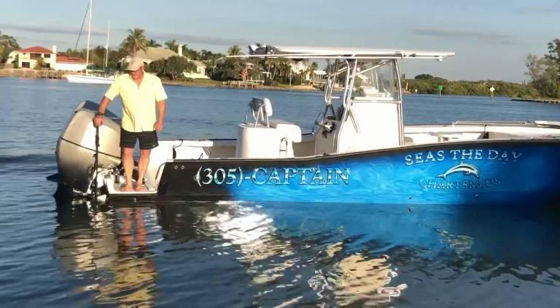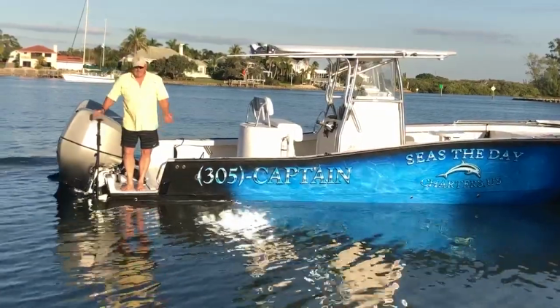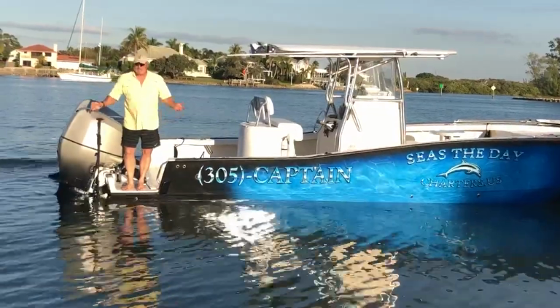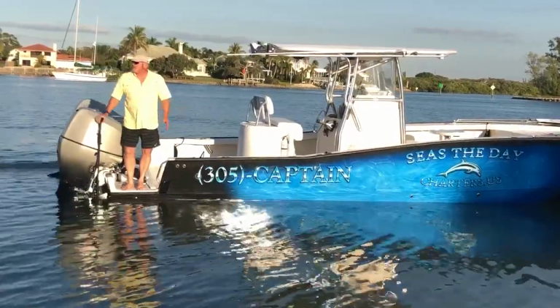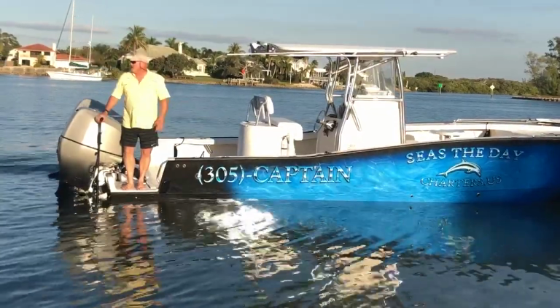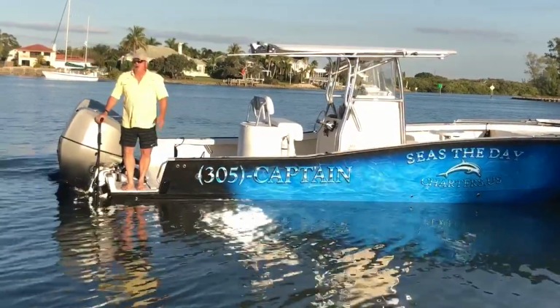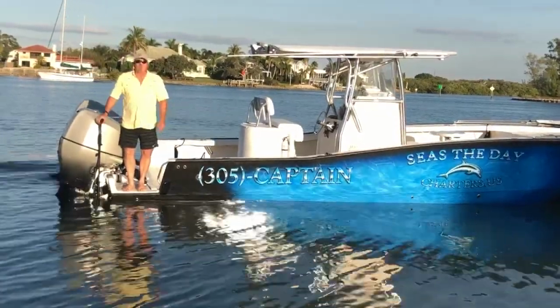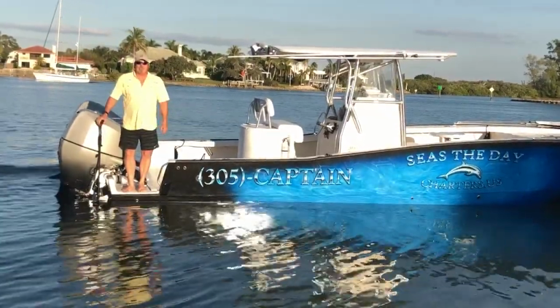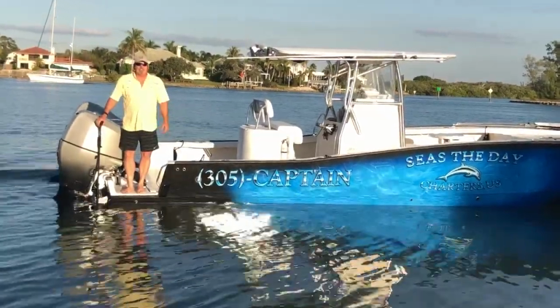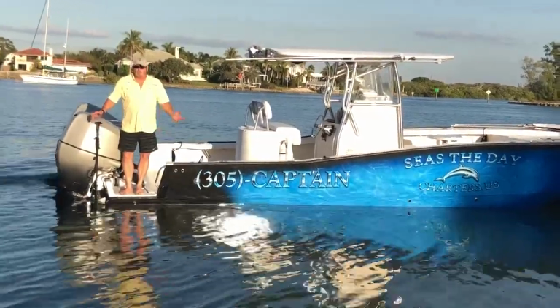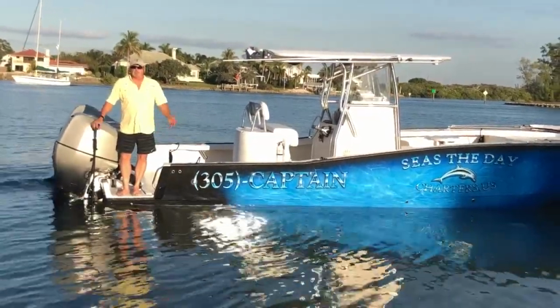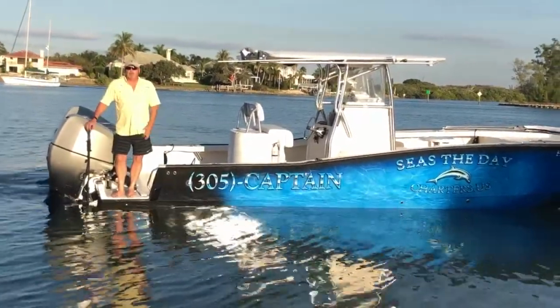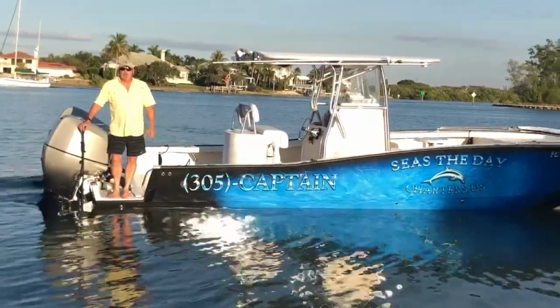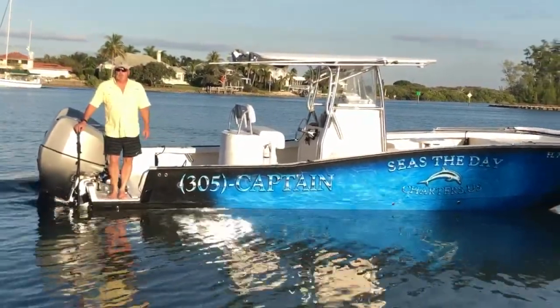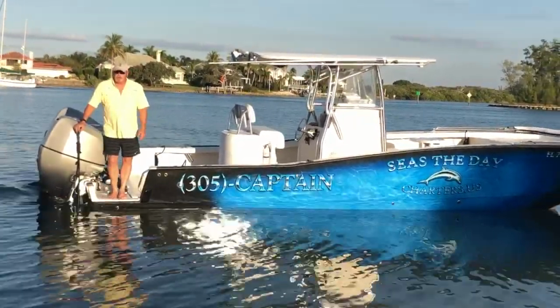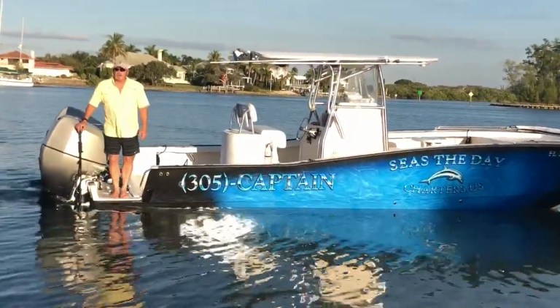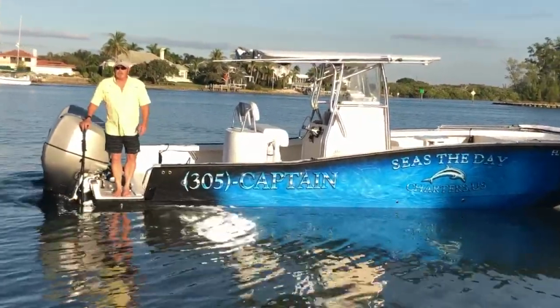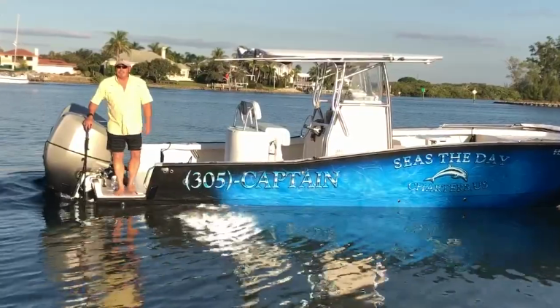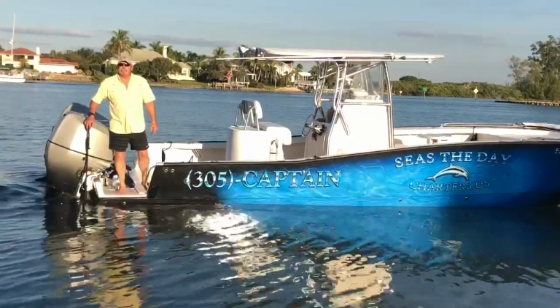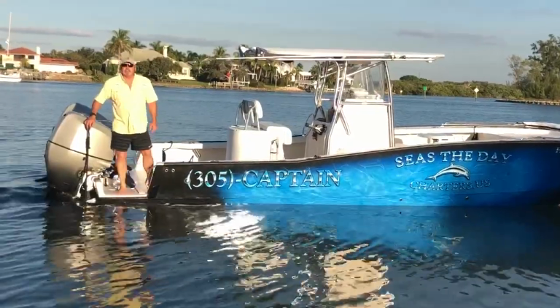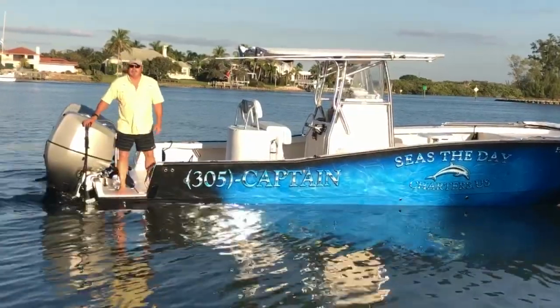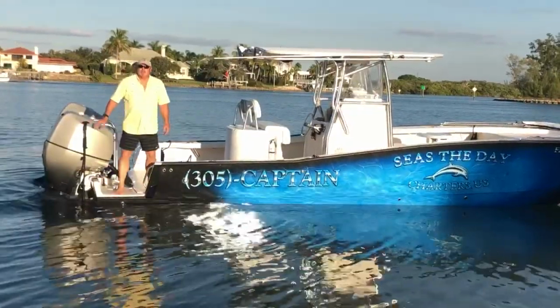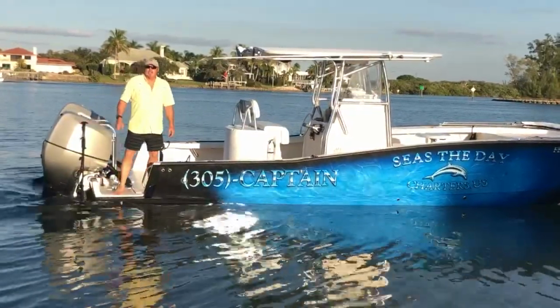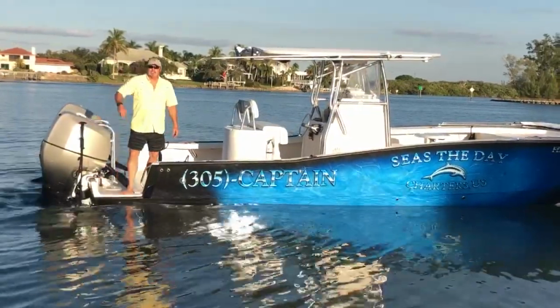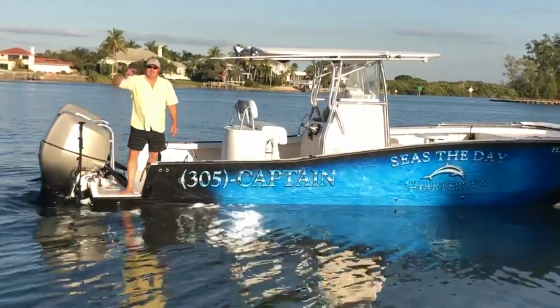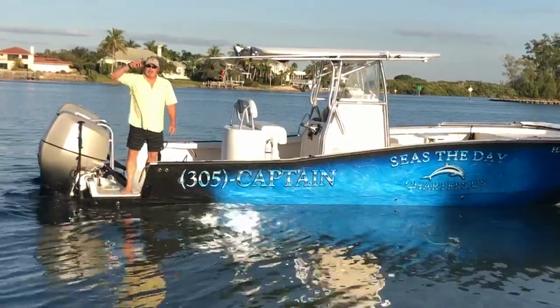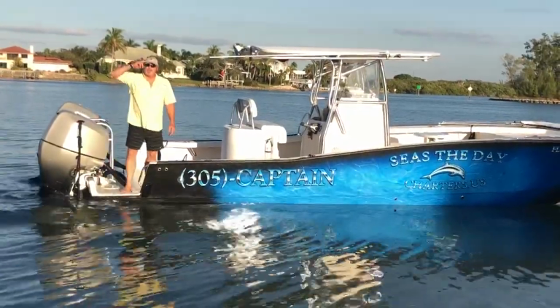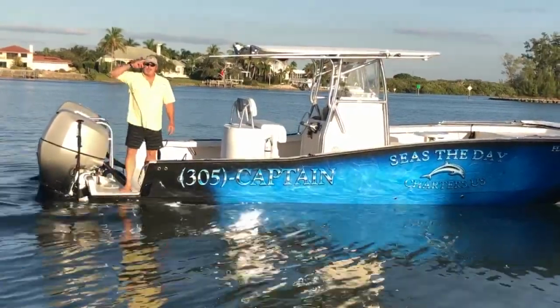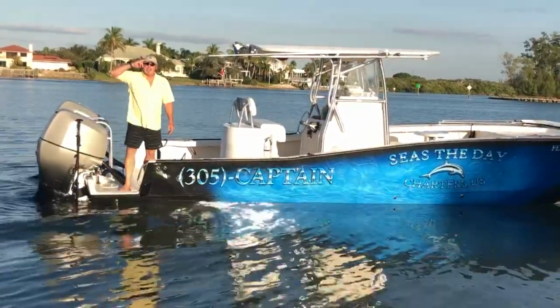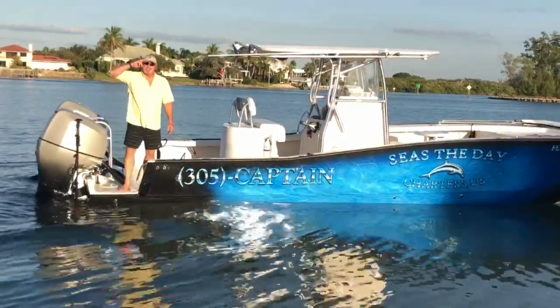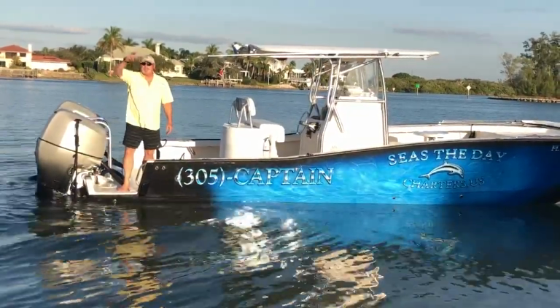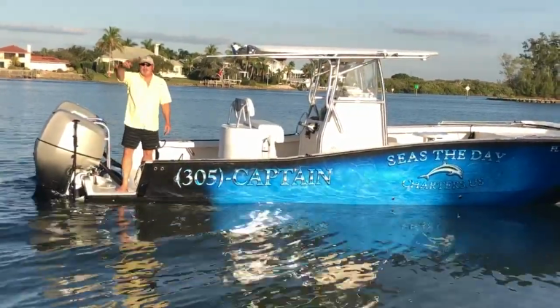A fantastic system. Holds you in place. It's reasonable. I strongly encourage you to use dig-in anchors. Great system. Take care. Captain John, out.